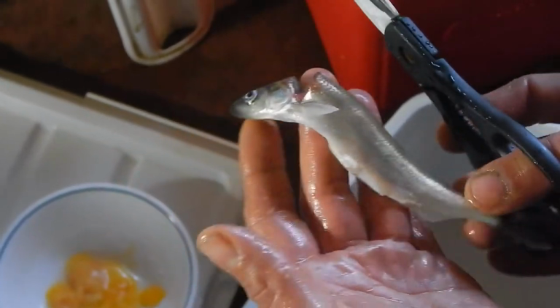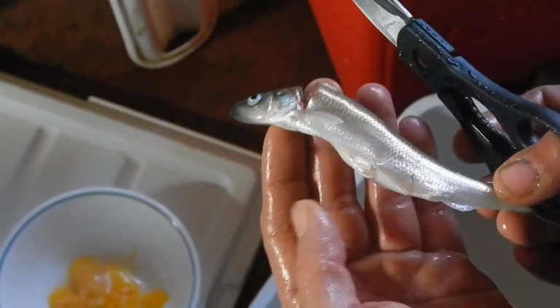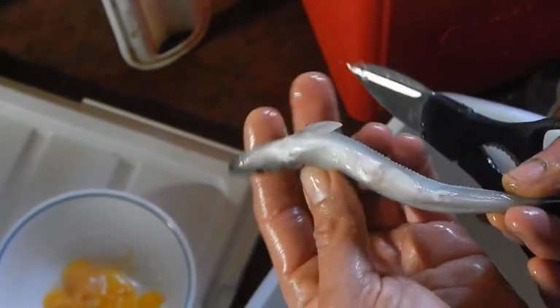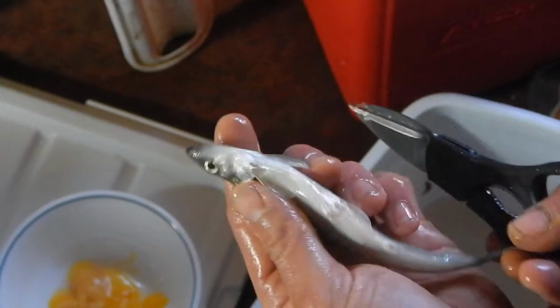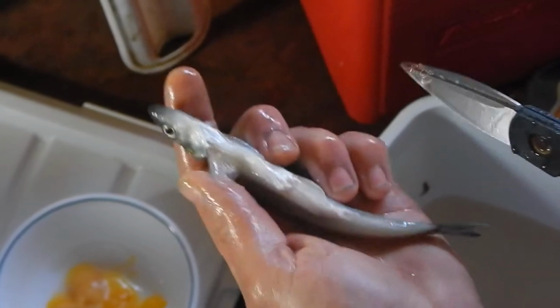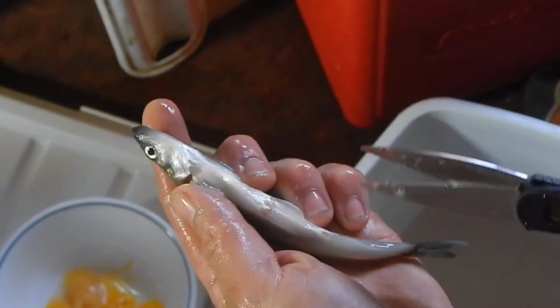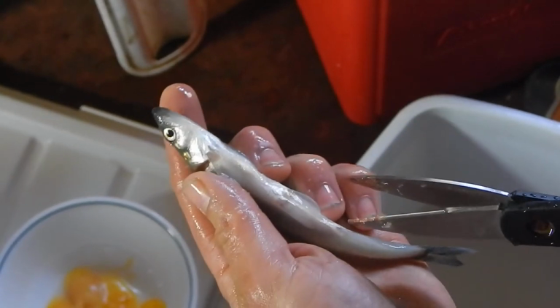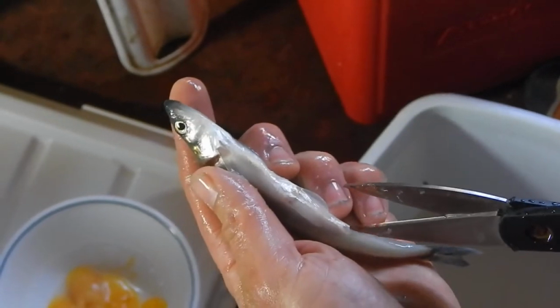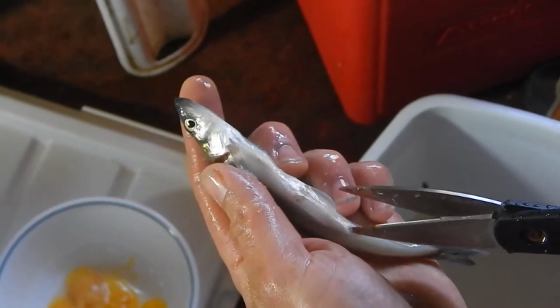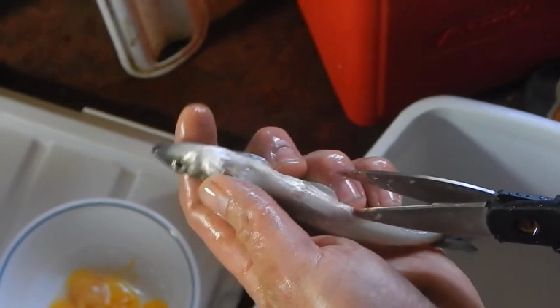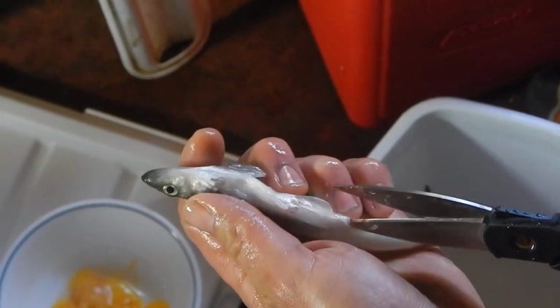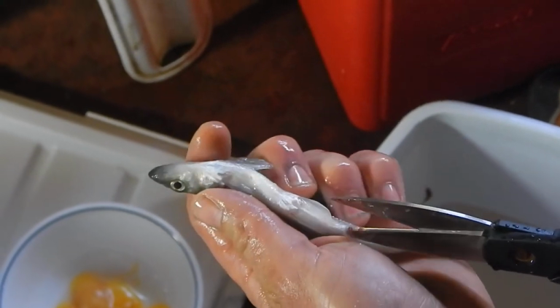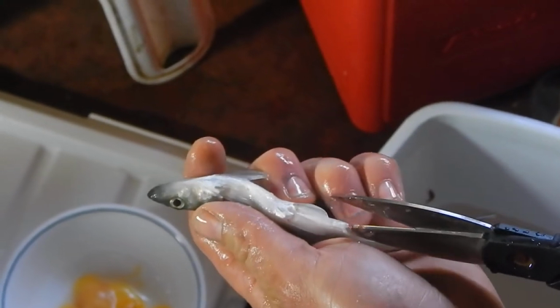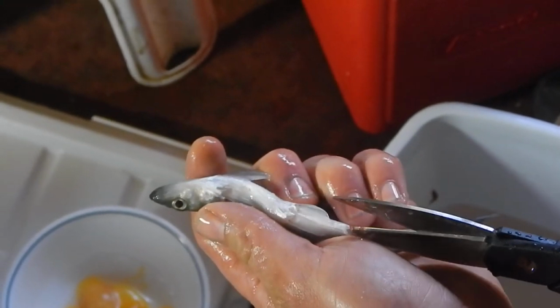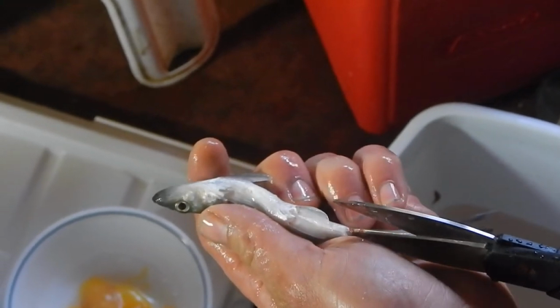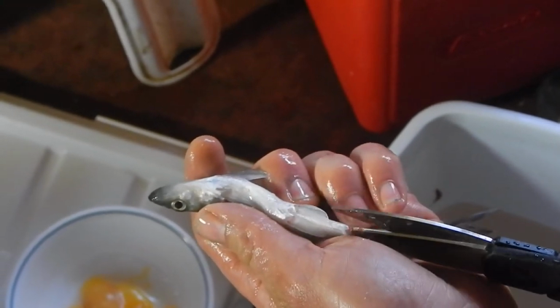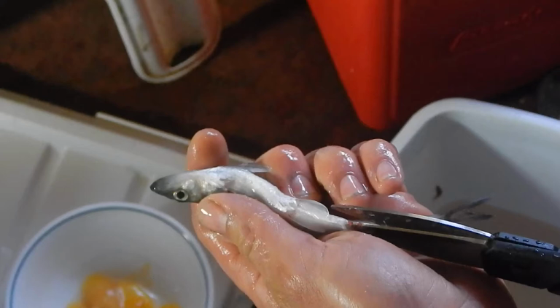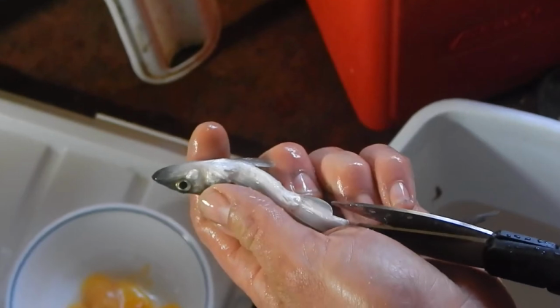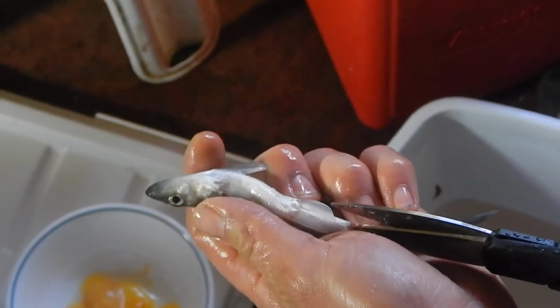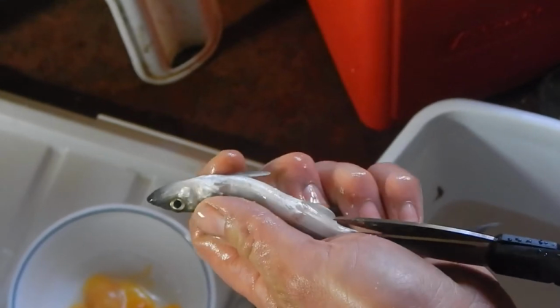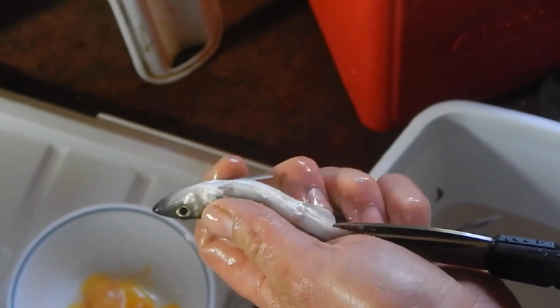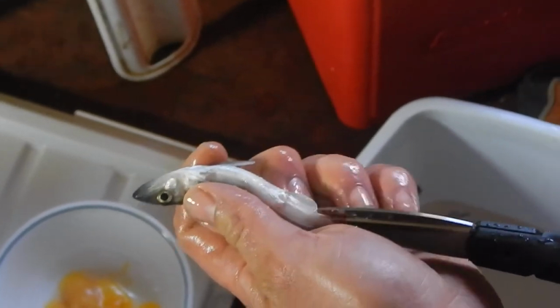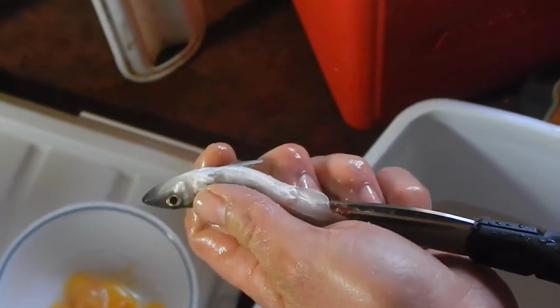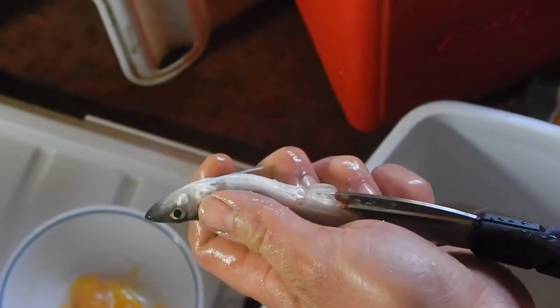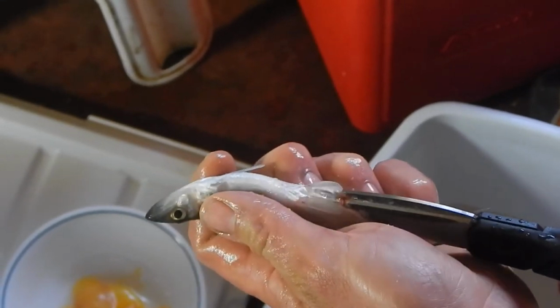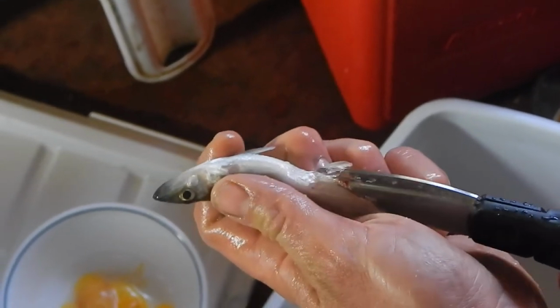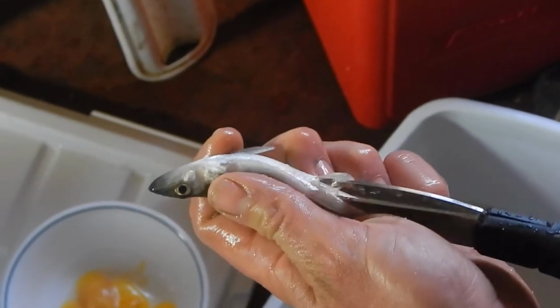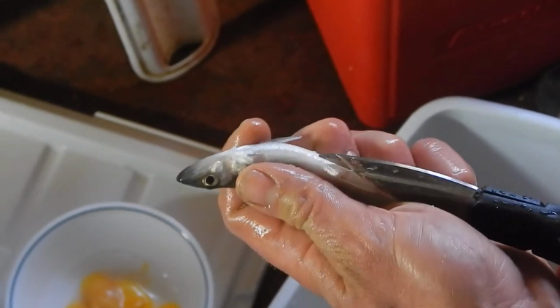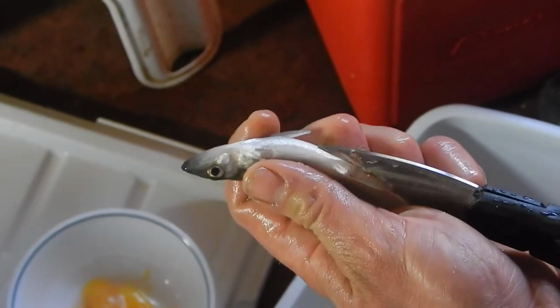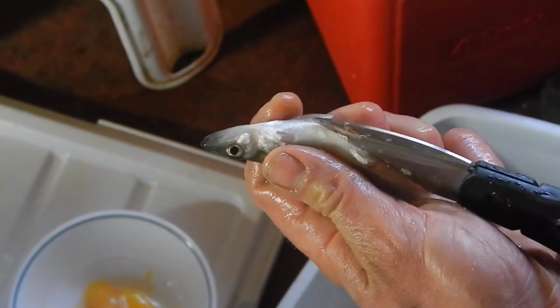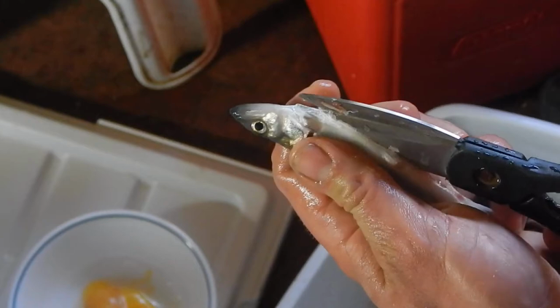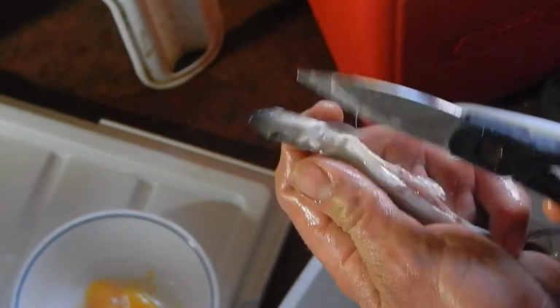Then you turn the smelt upside down, come in through the vent with the scissors, pull up on the skin, try not to hit any of the entrails, and run your scissors straight up the smelt.